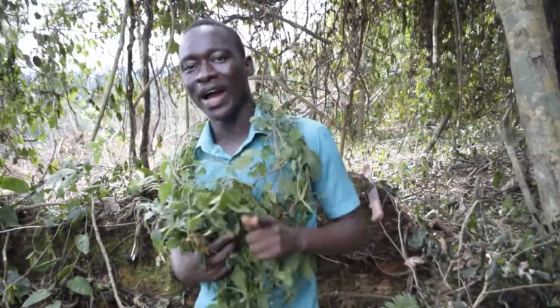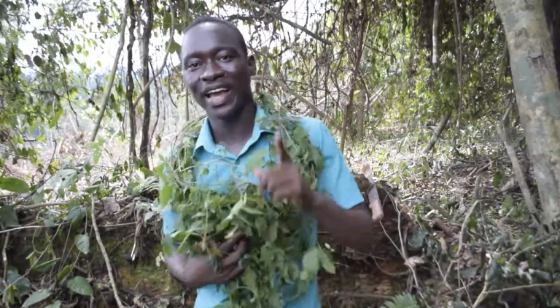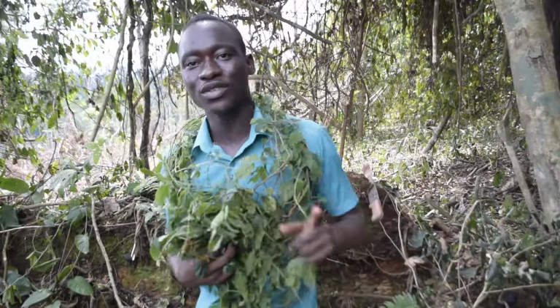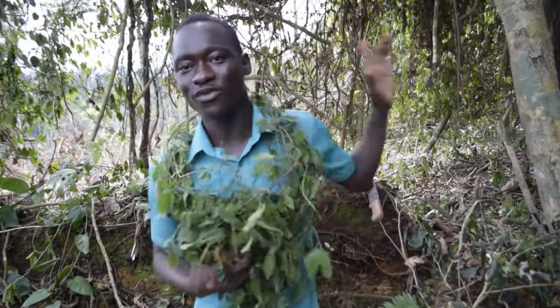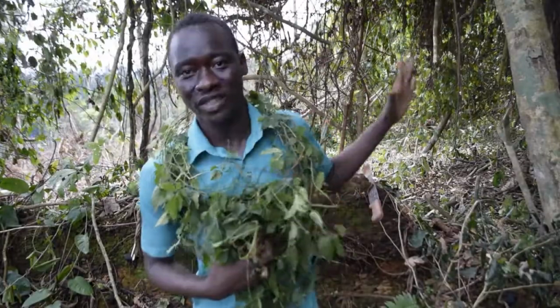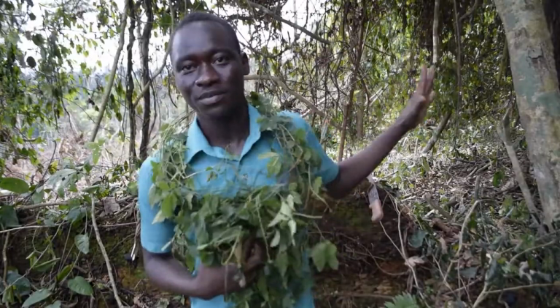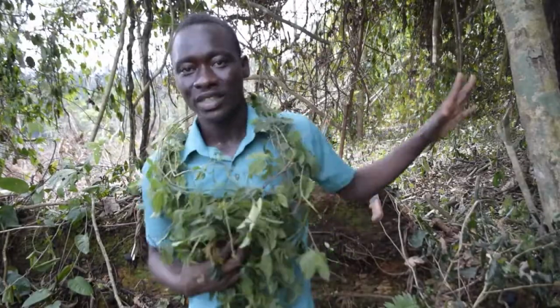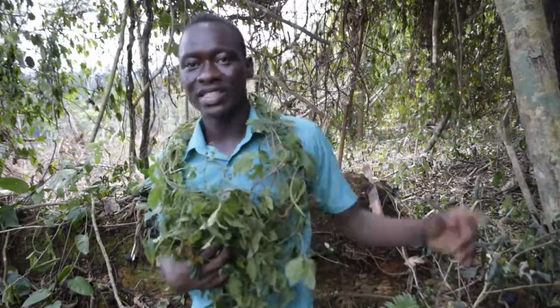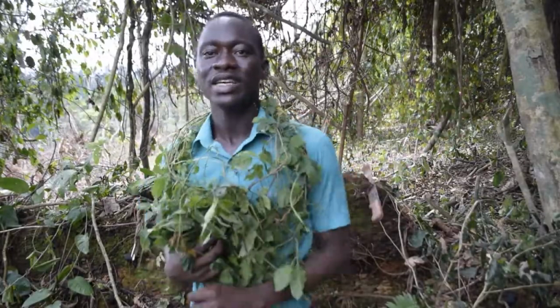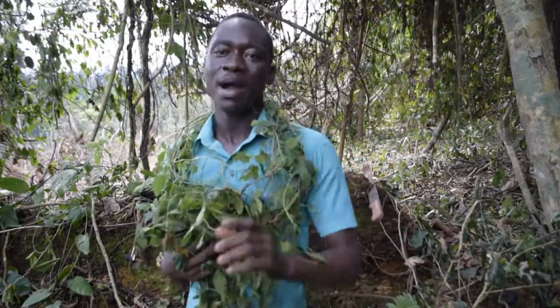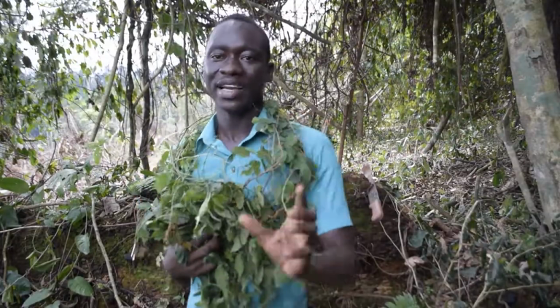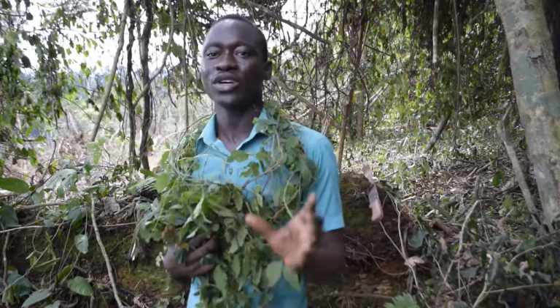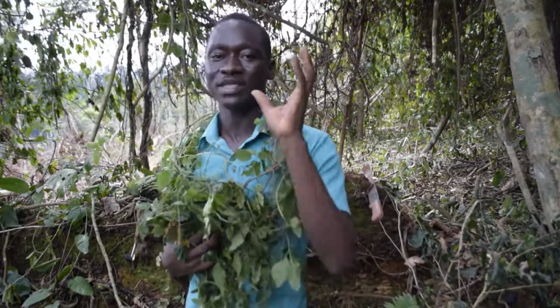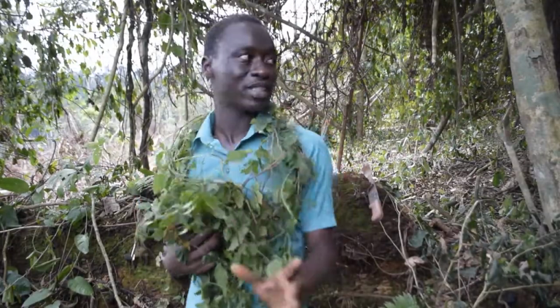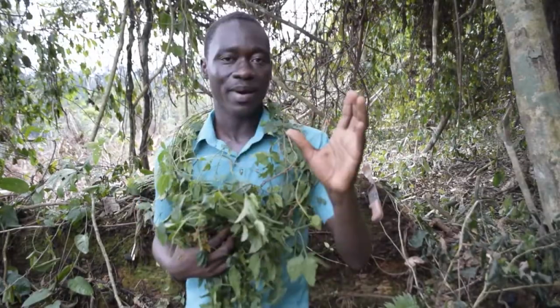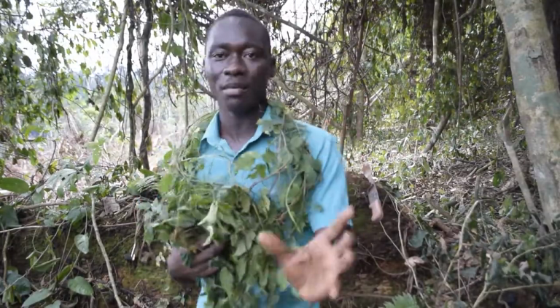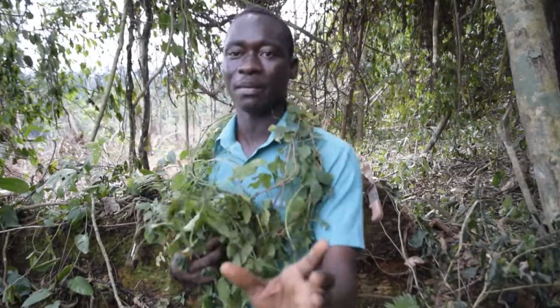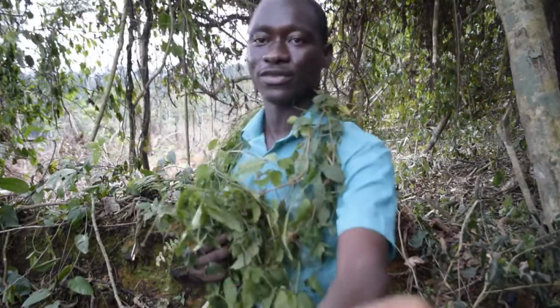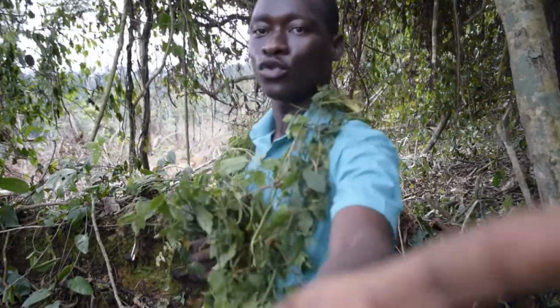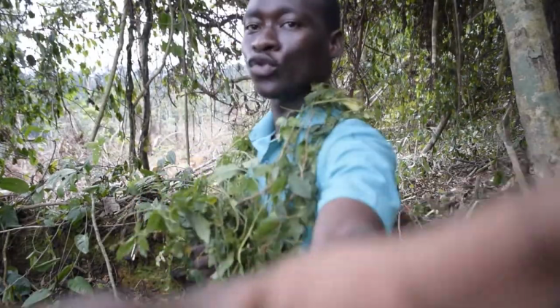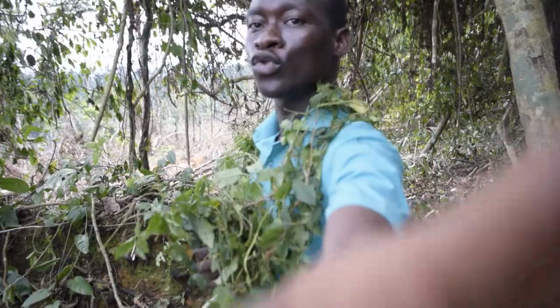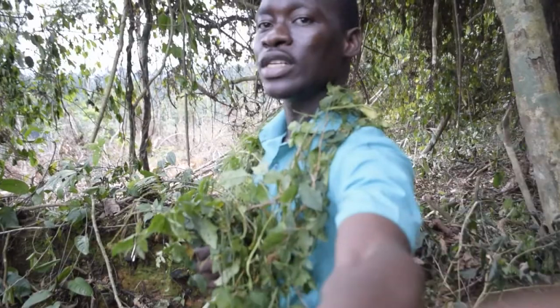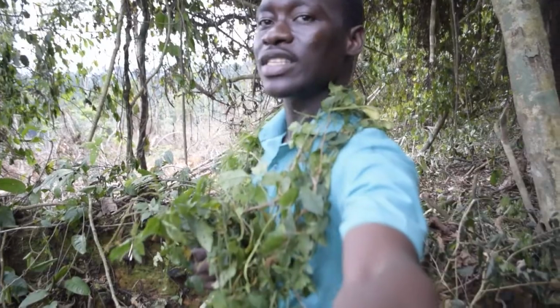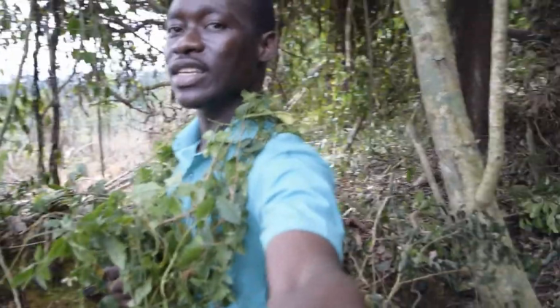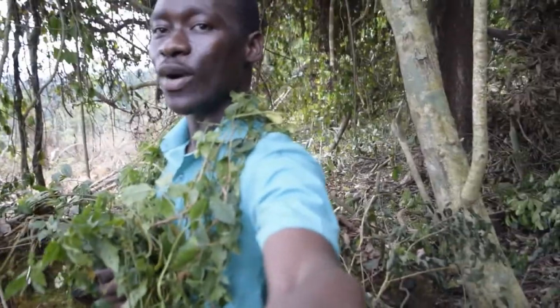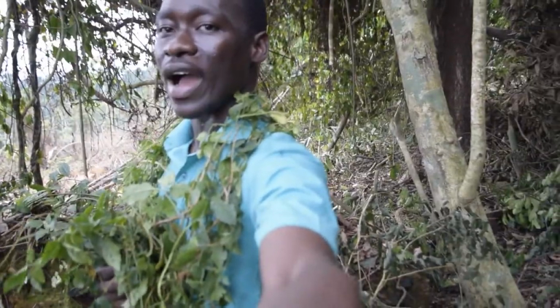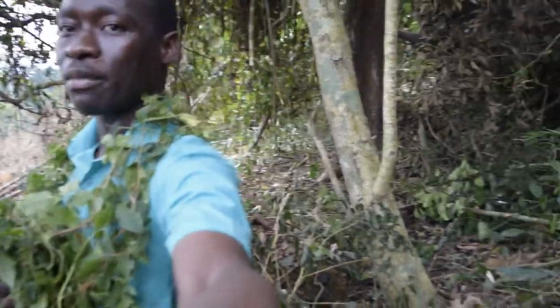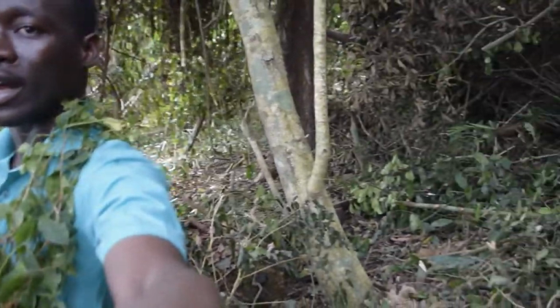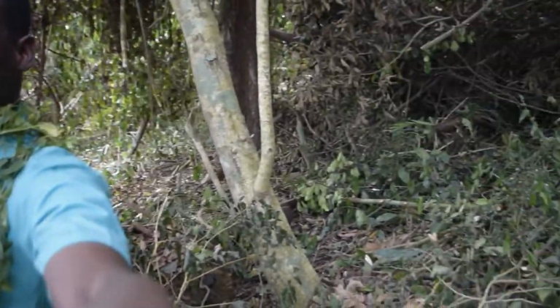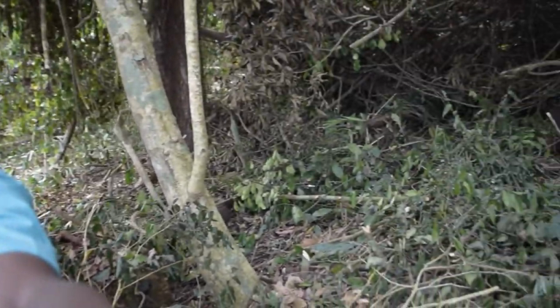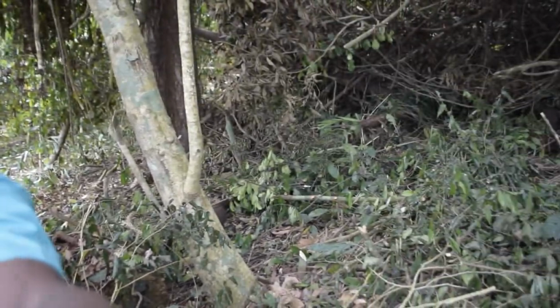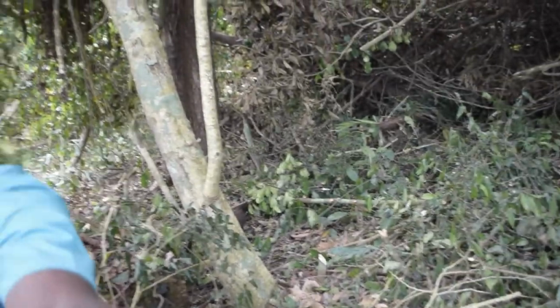For diabetes, it restores and regulates your blood sugar level to the required normal level. I am at the entrance of the forest — let me turn the camera for you to see where I am.